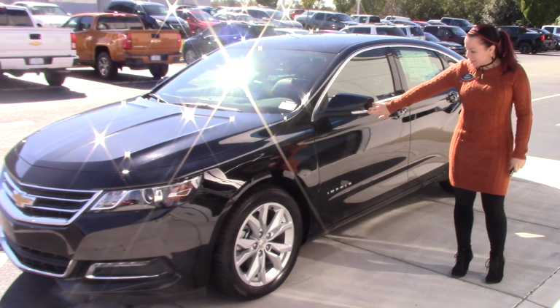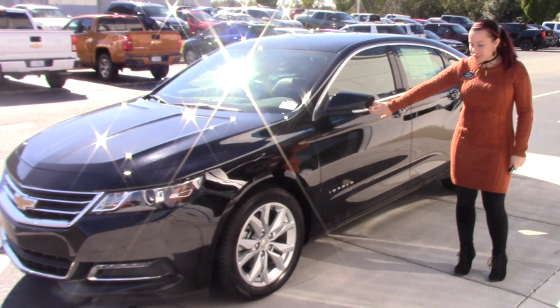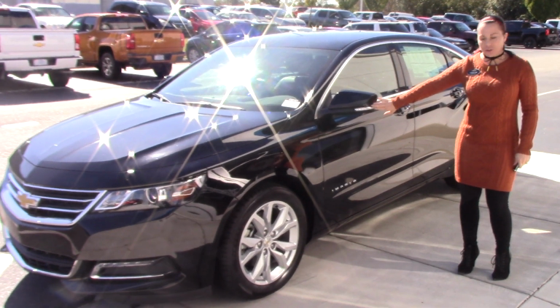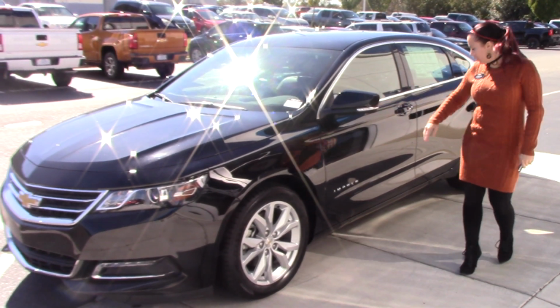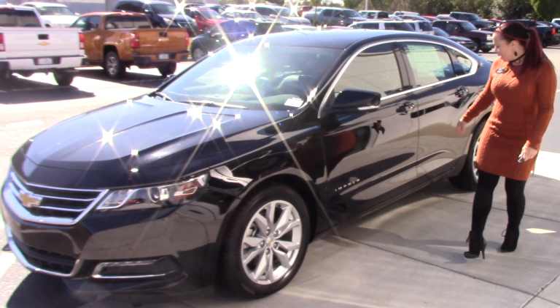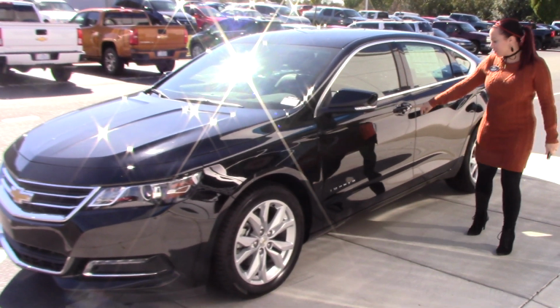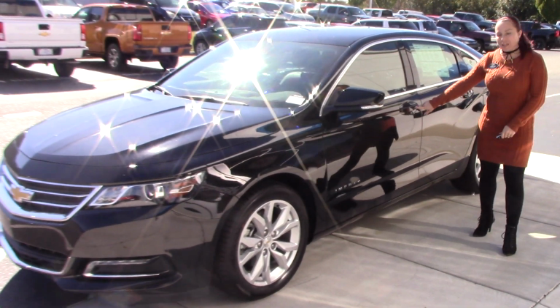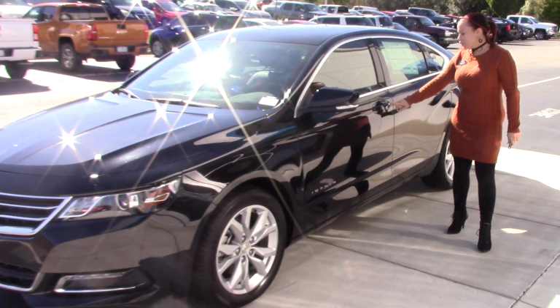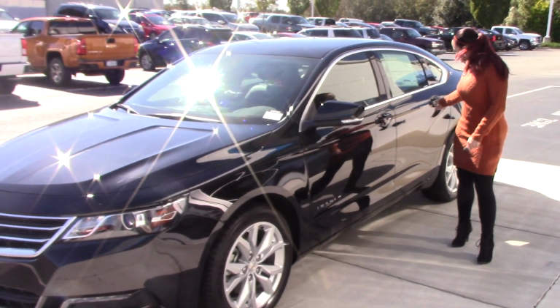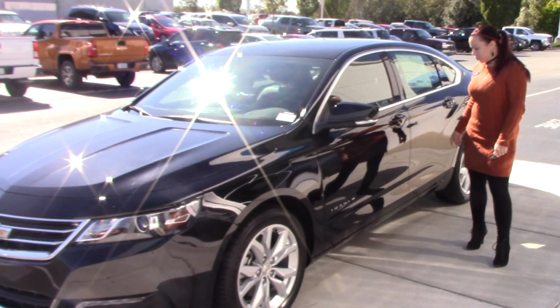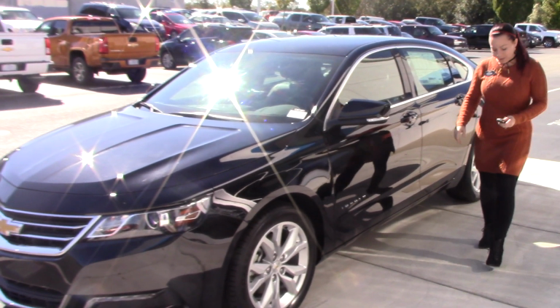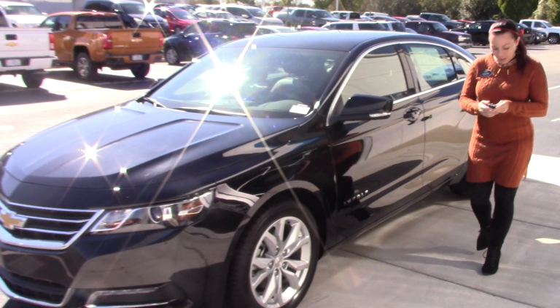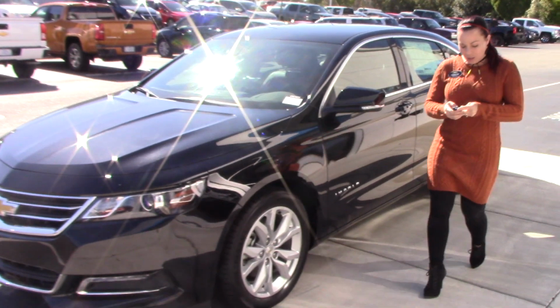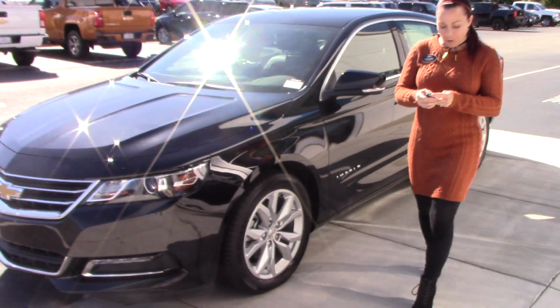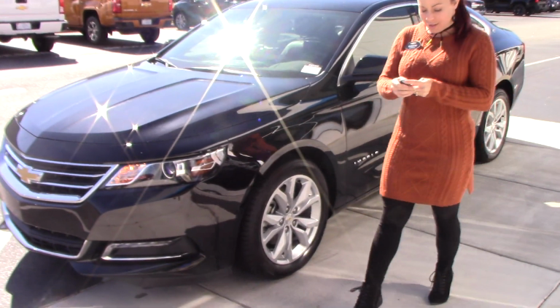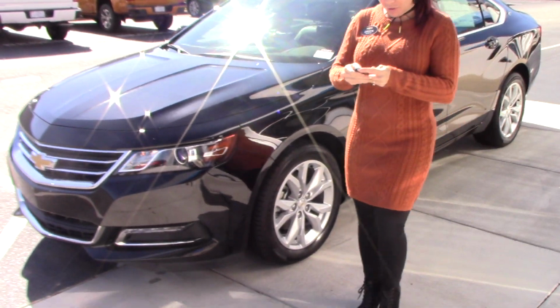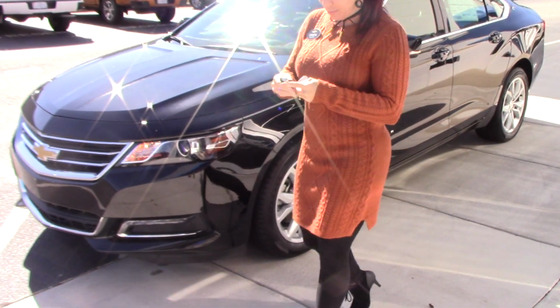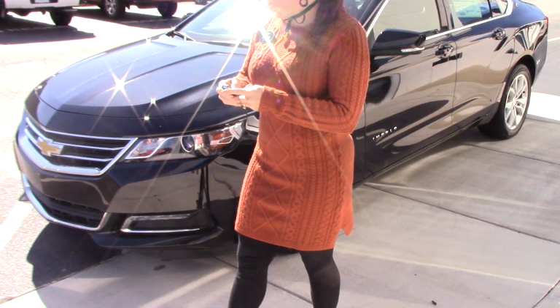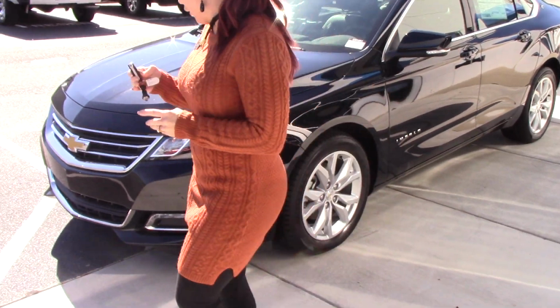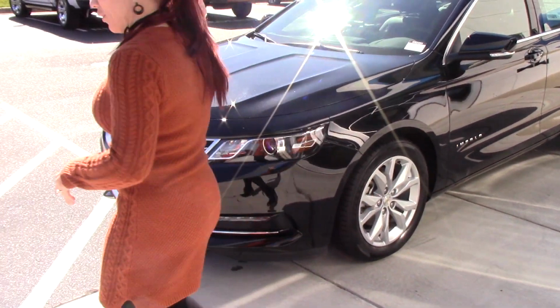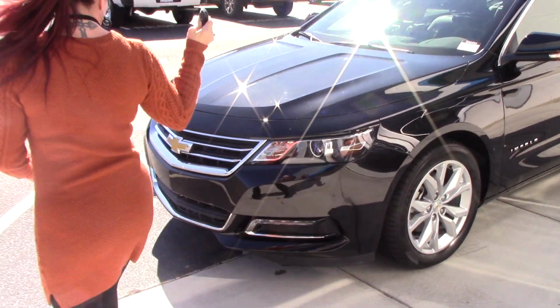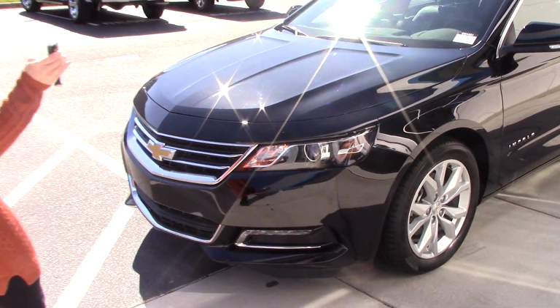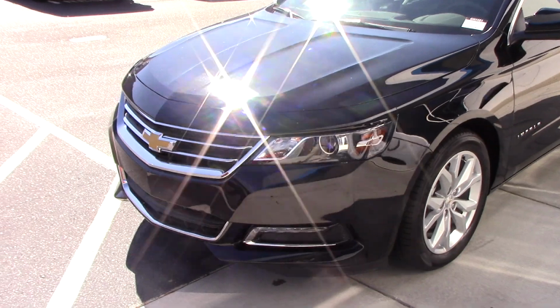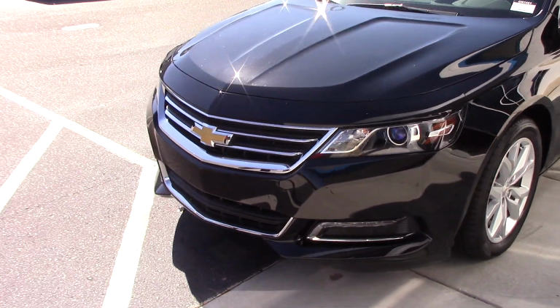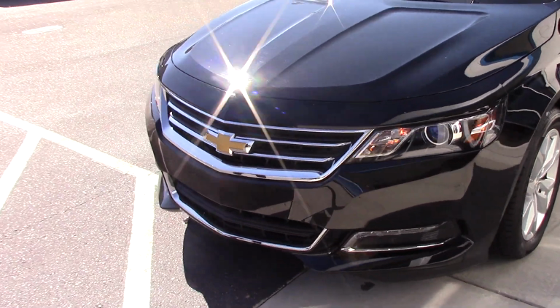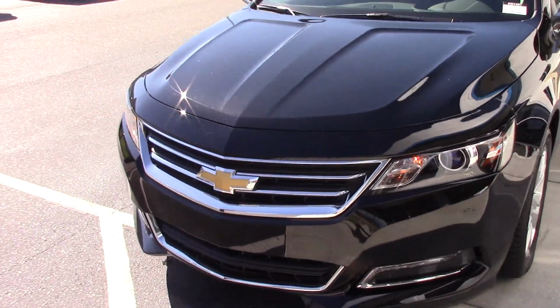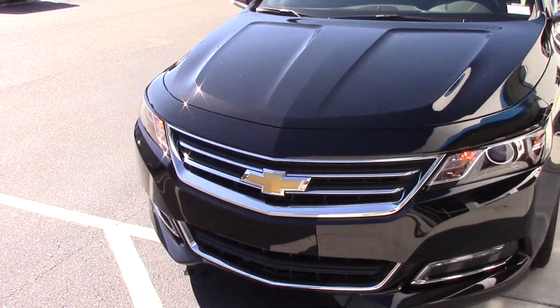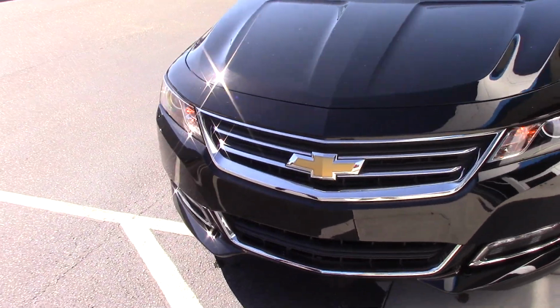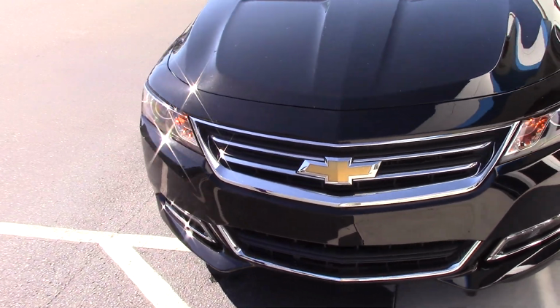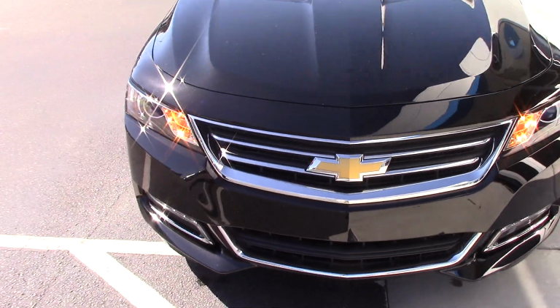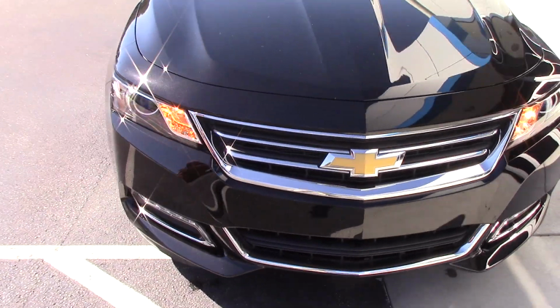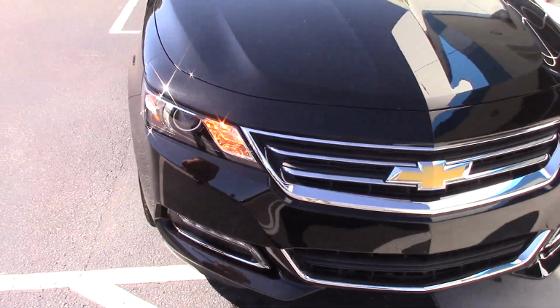It does have your signals on your mirror. It also has your keyless entry on all of your doors, as well as remote start right from your key fob. It has your LED lights as well as your fog lights on the bottom.